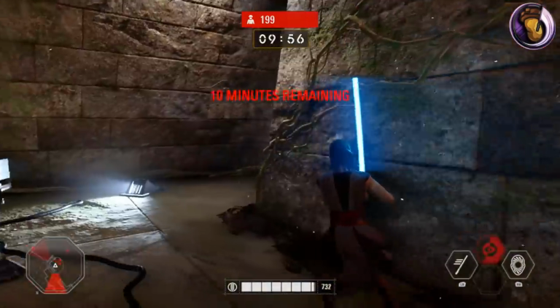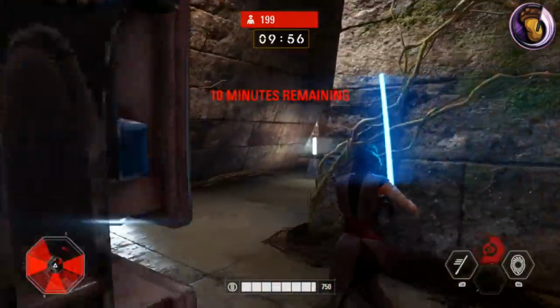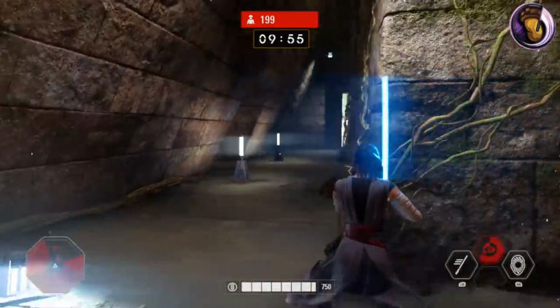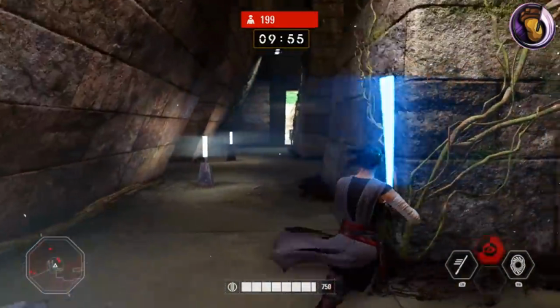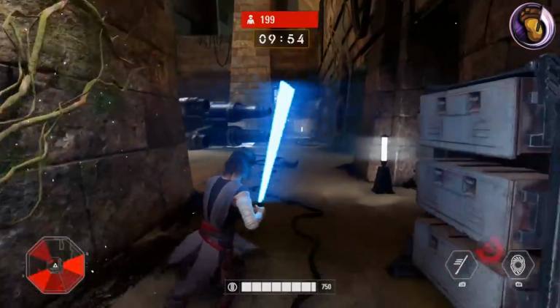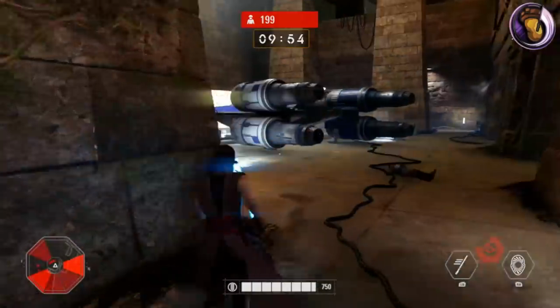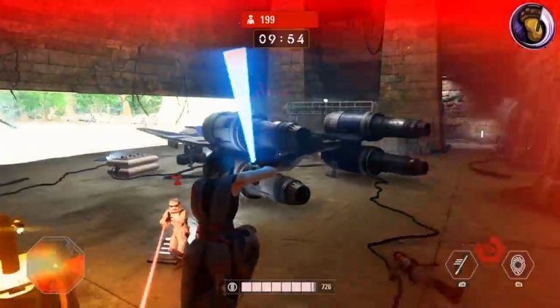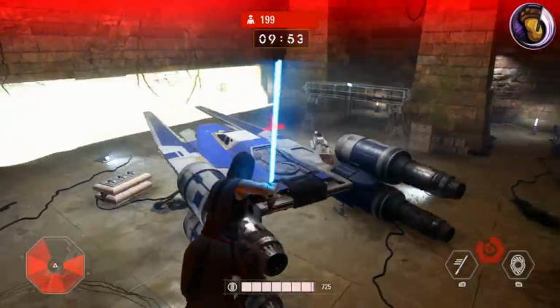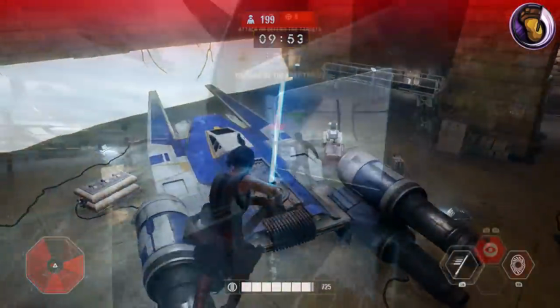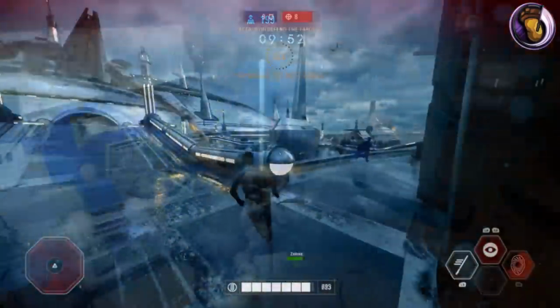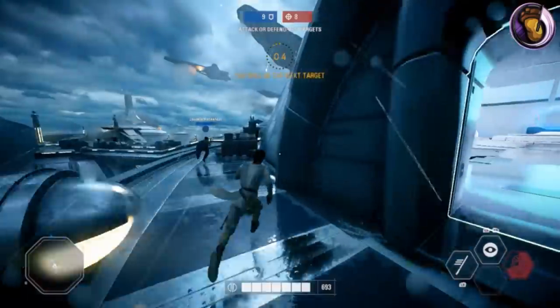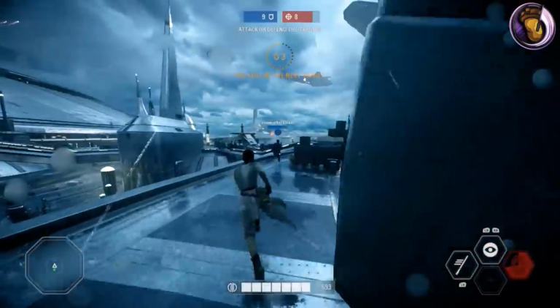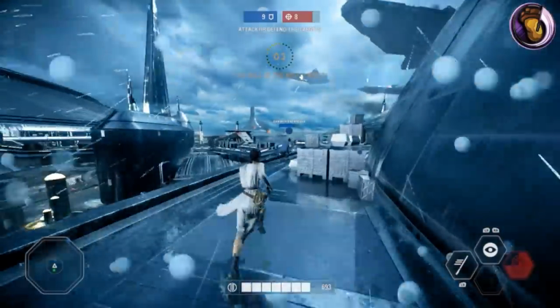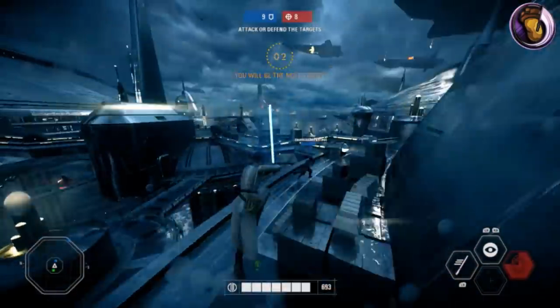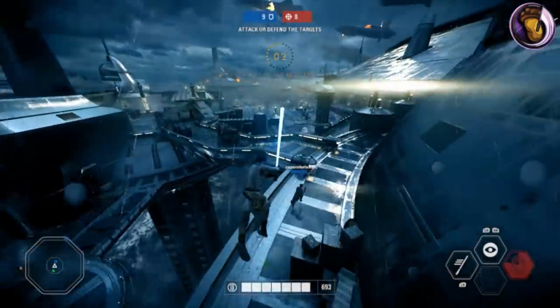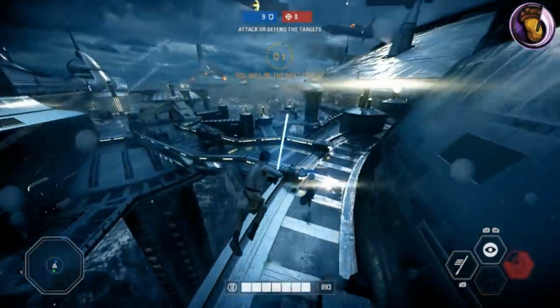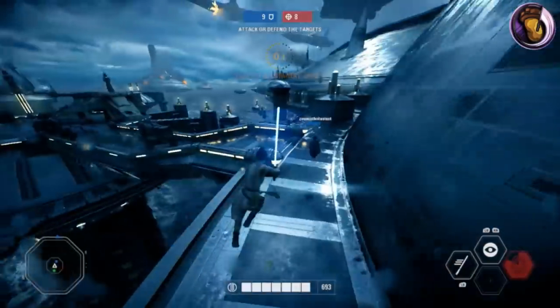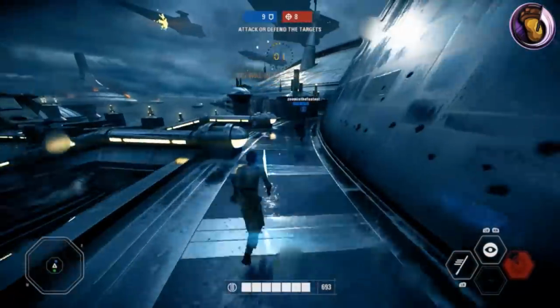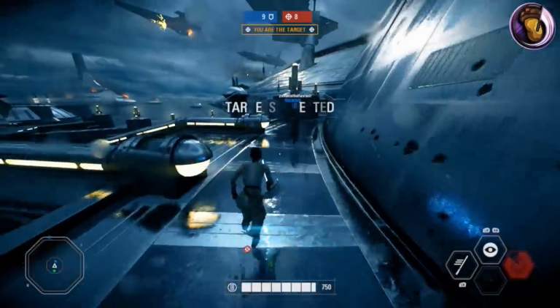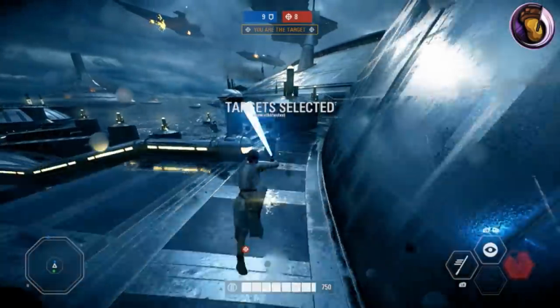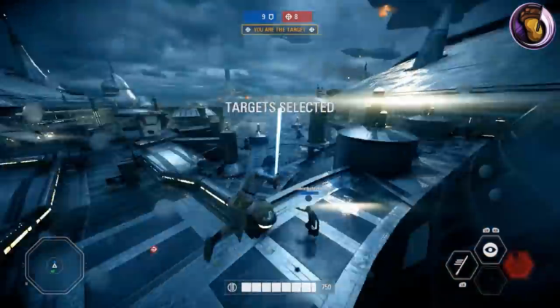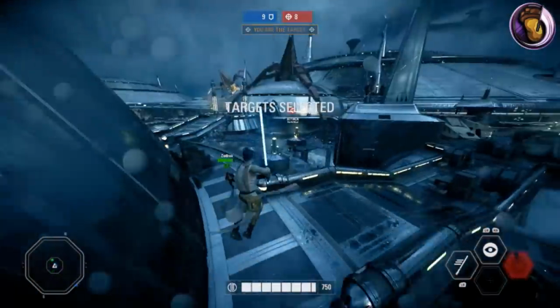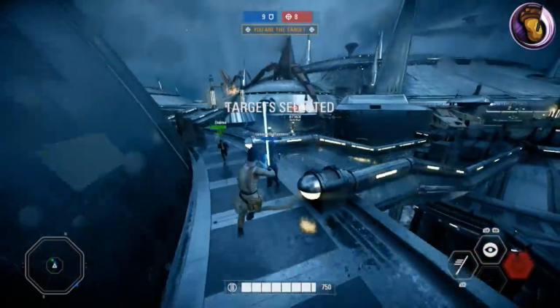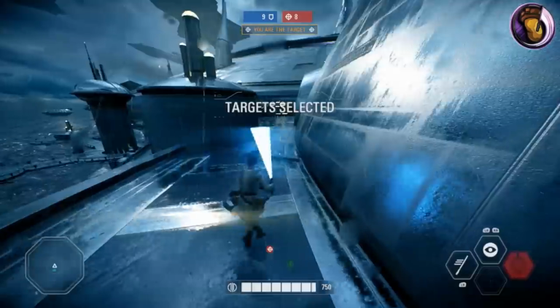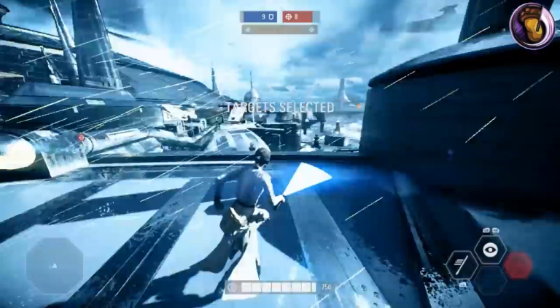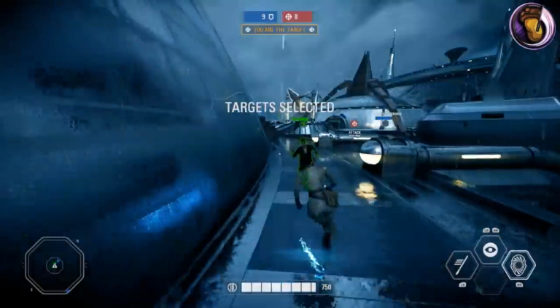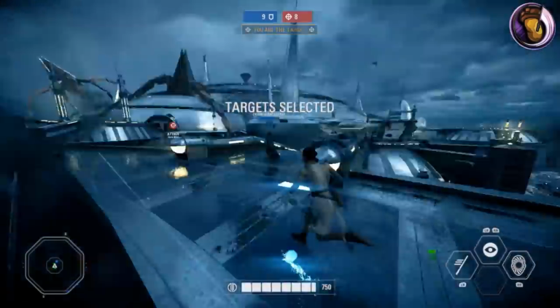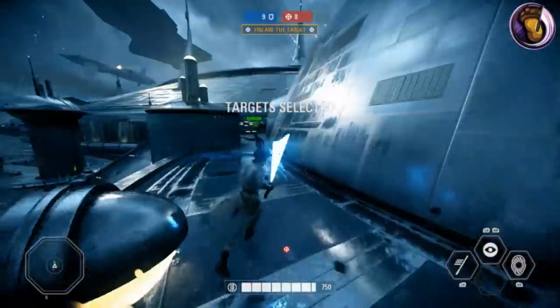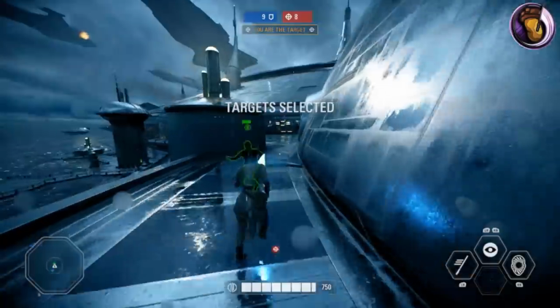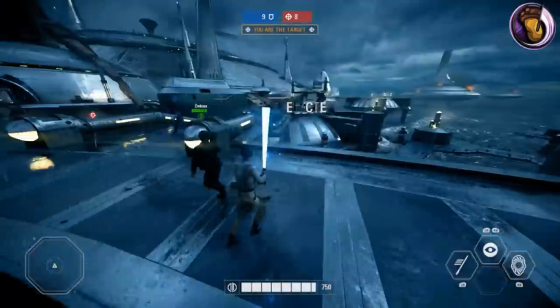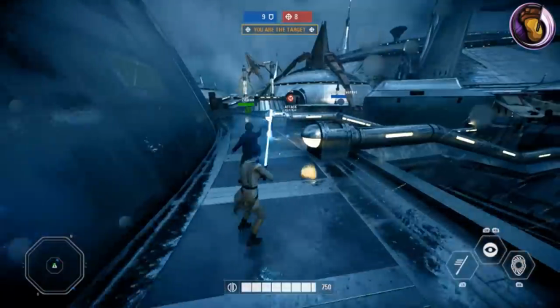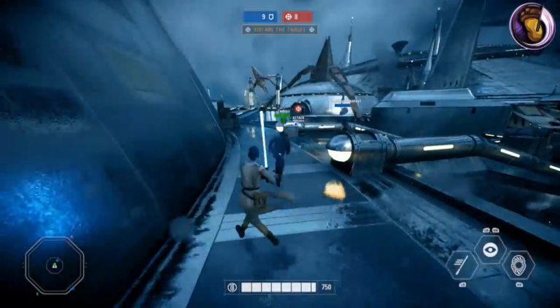Her last ability is arguably the best ability in the game: Mind Control. When activated, enemies nearby have their controls inverted, leading to extreme confusion and falling off of edges.